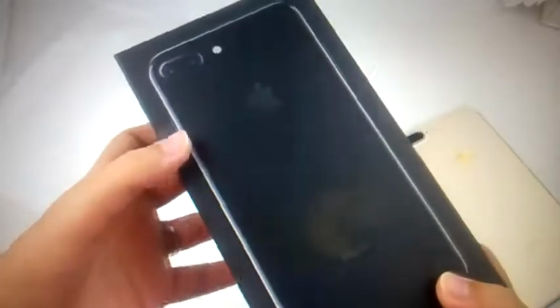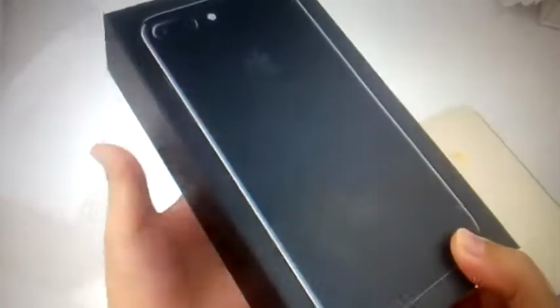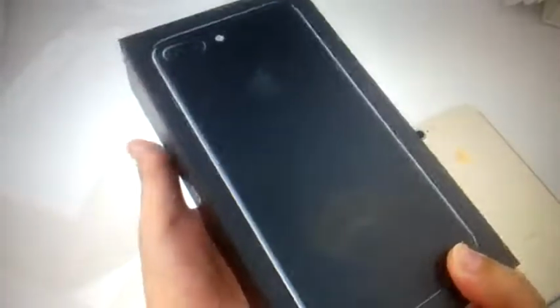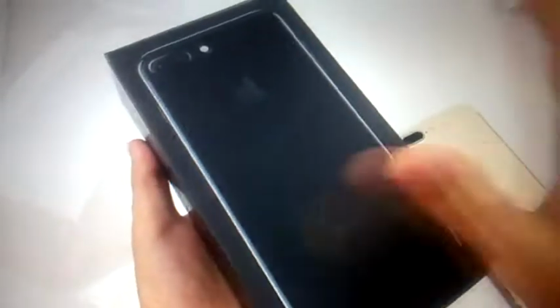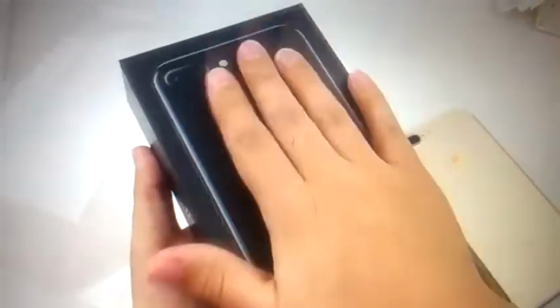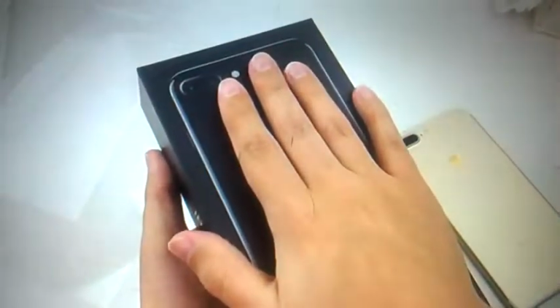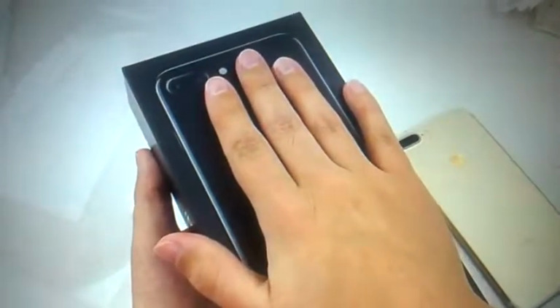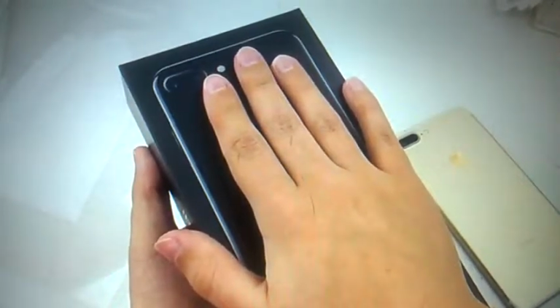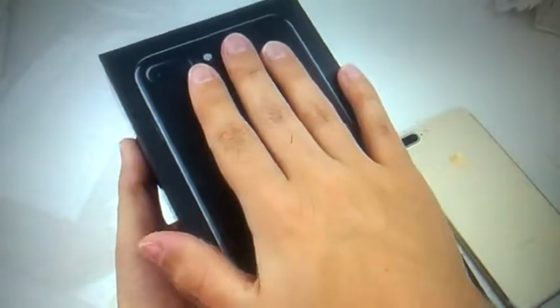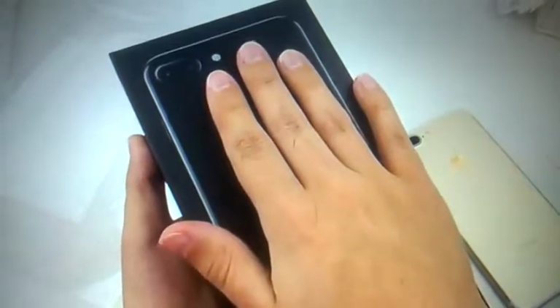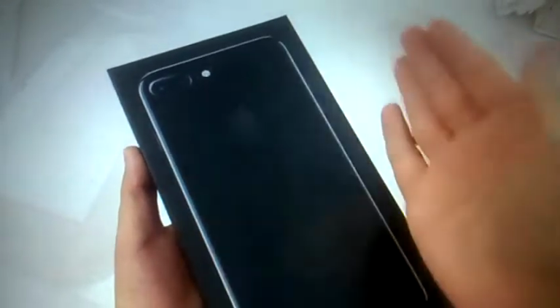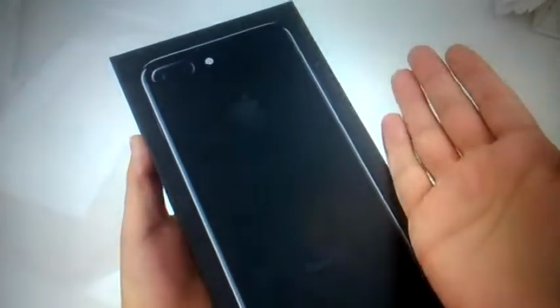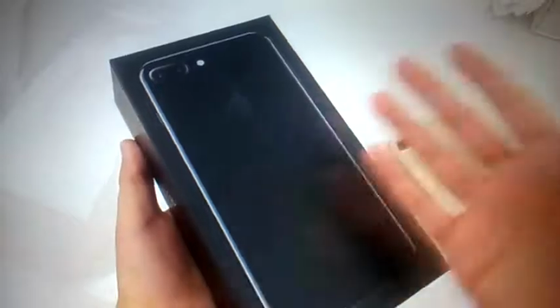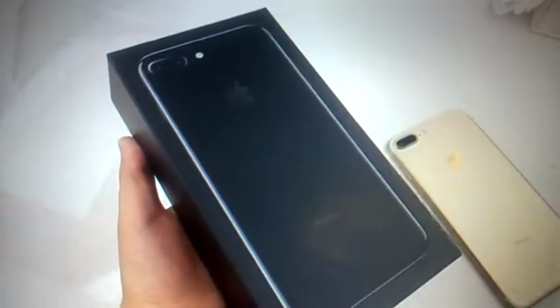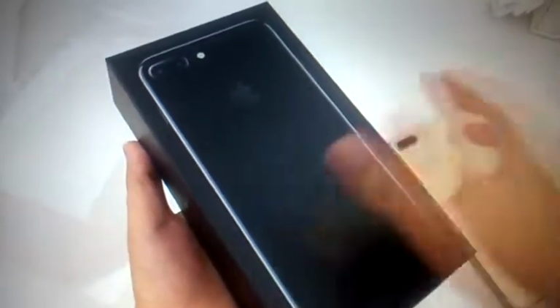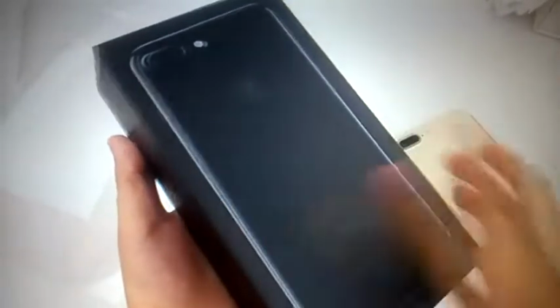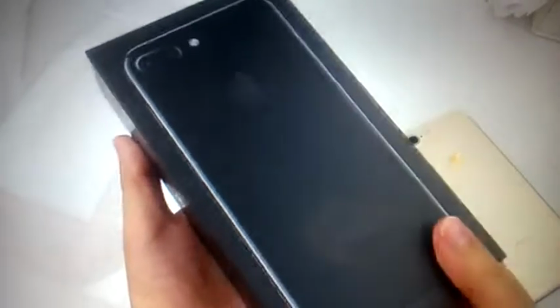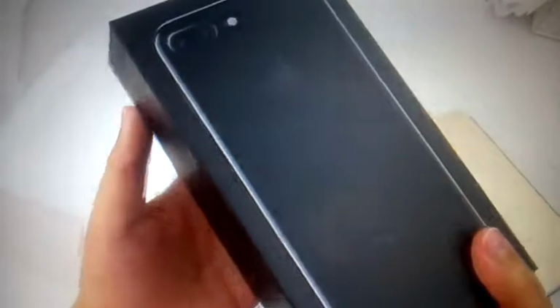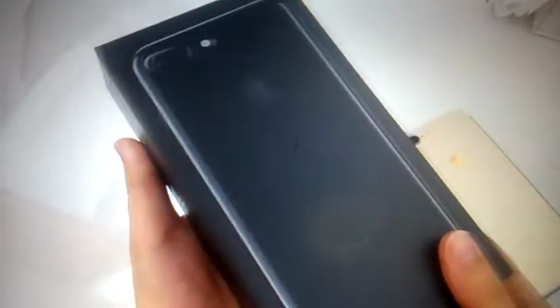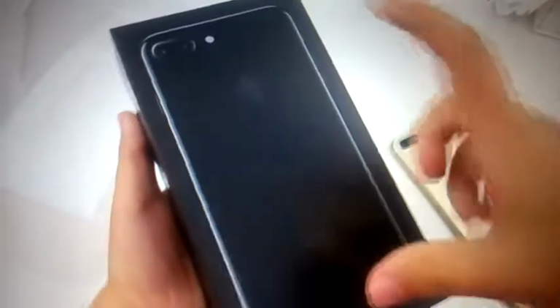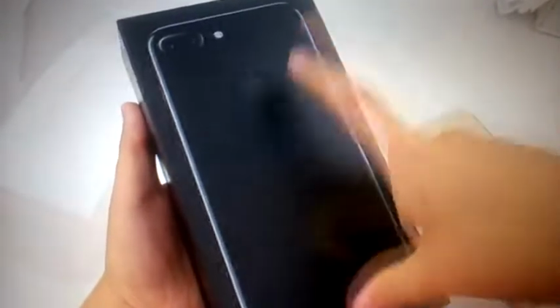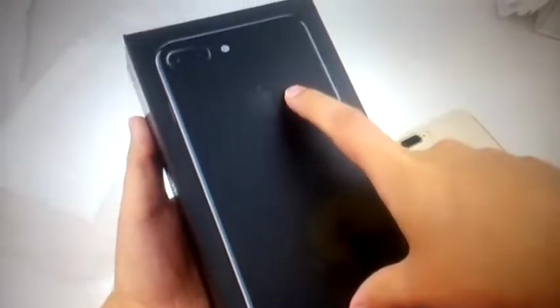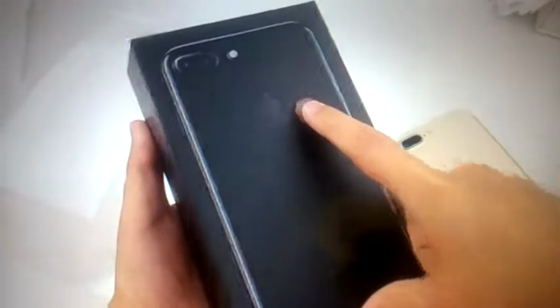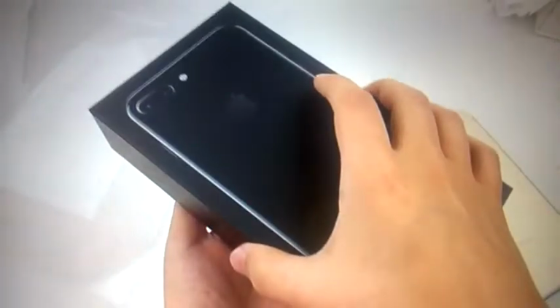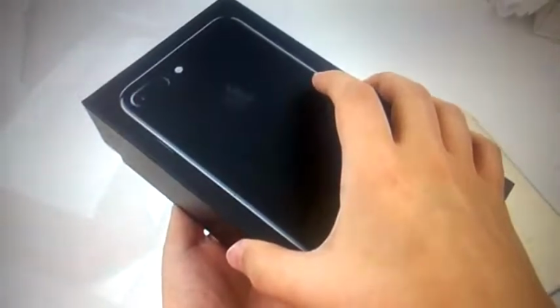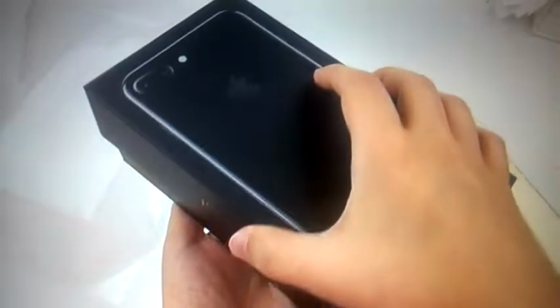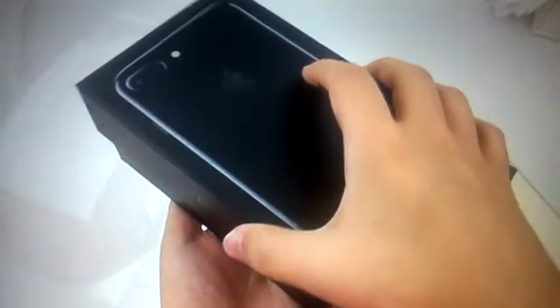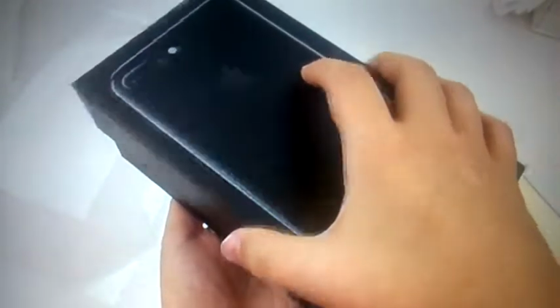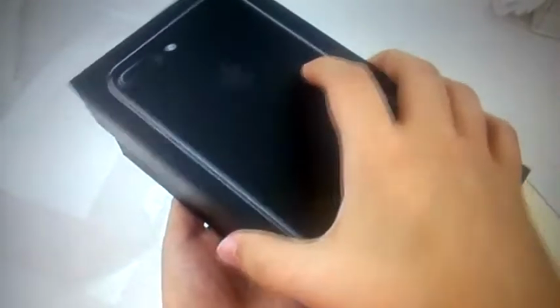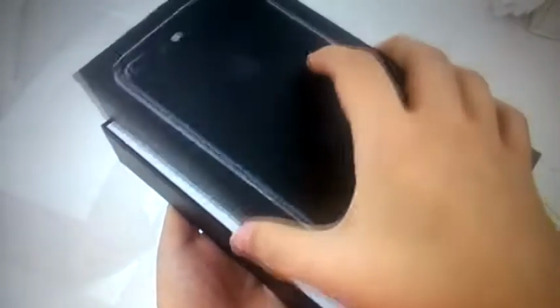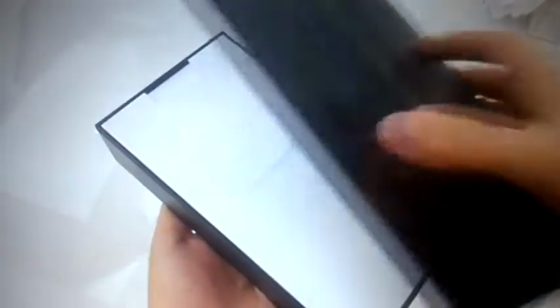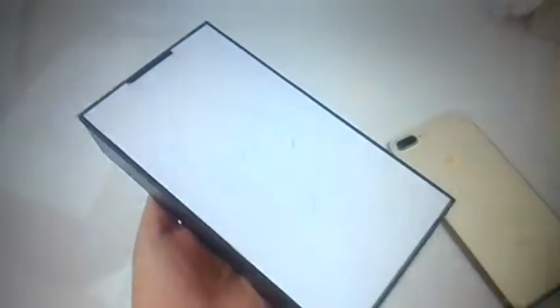I have not yet seen the Jet Black iPhone 7 Plus at all. I'm in Indianapolis, but I think that's so far just a regular one. And I was hoping to see that I made the right choice again with this one.